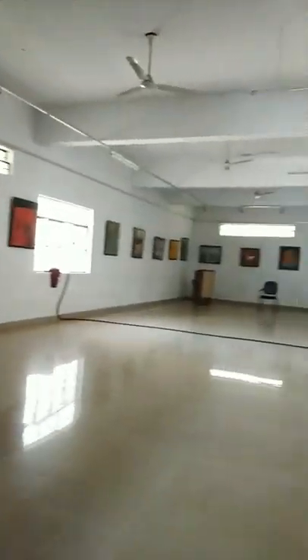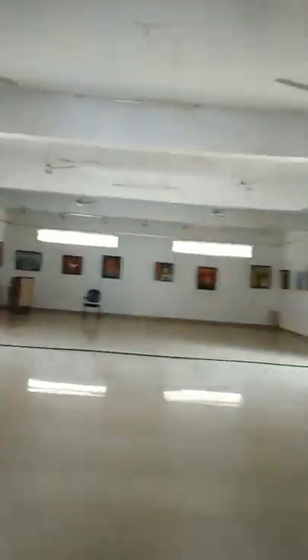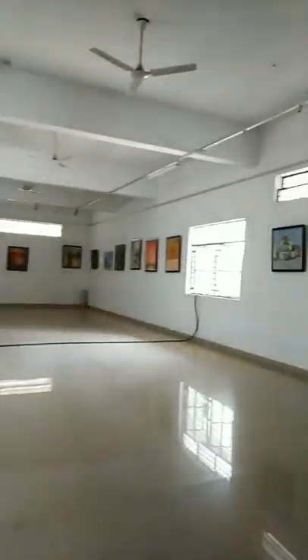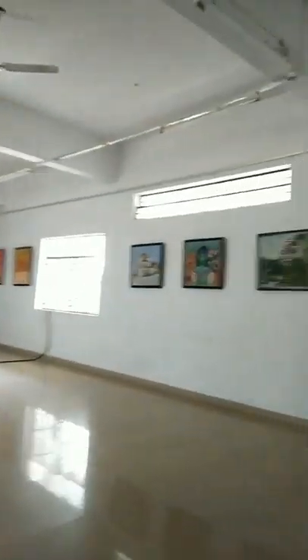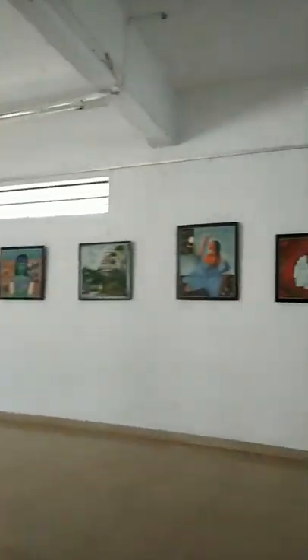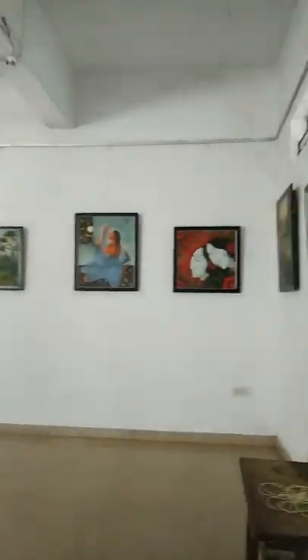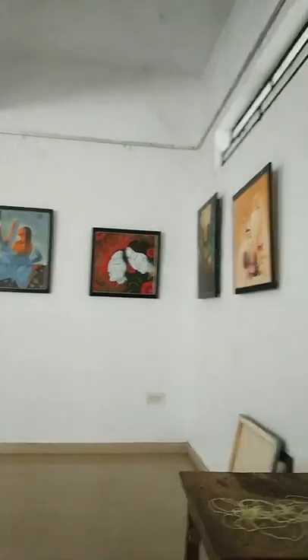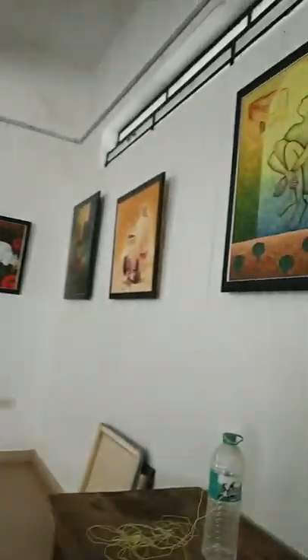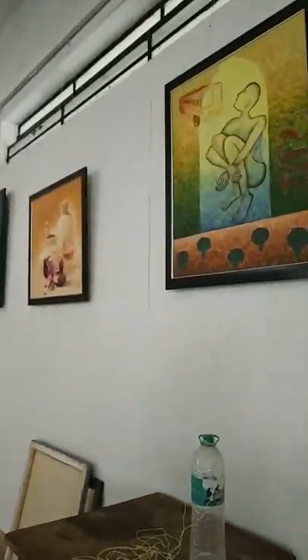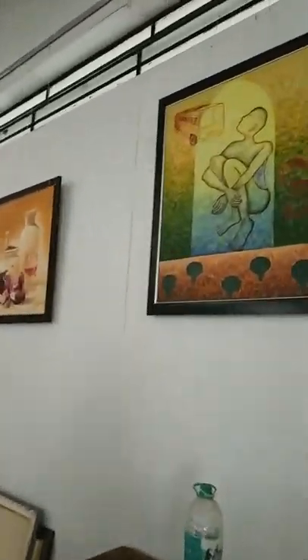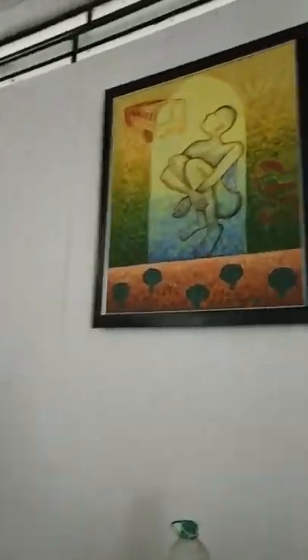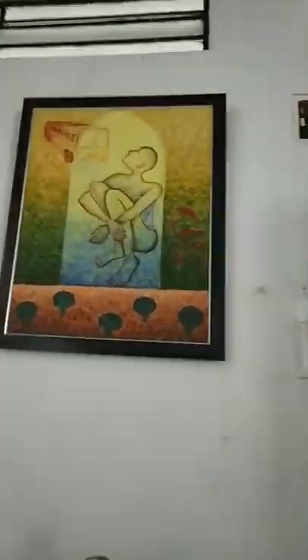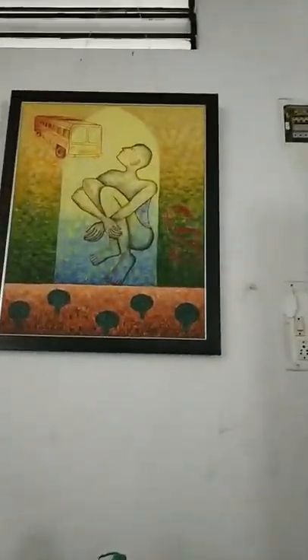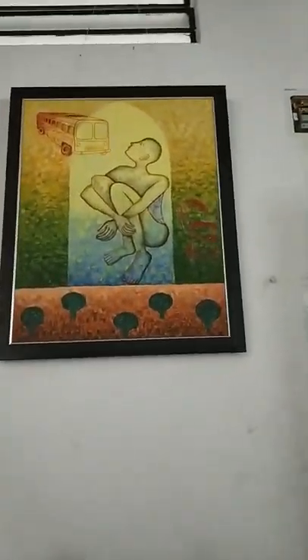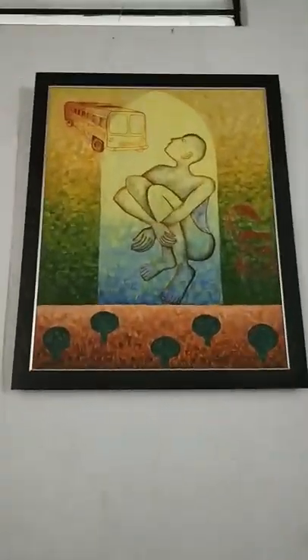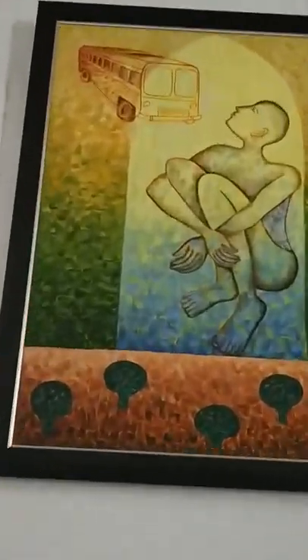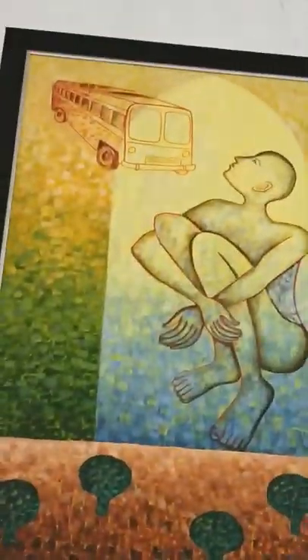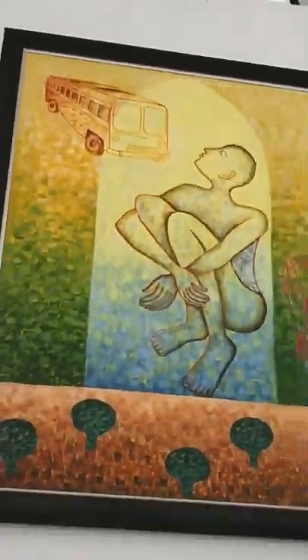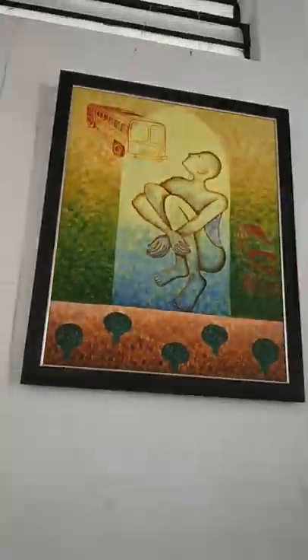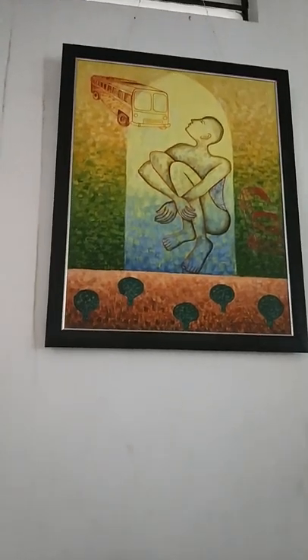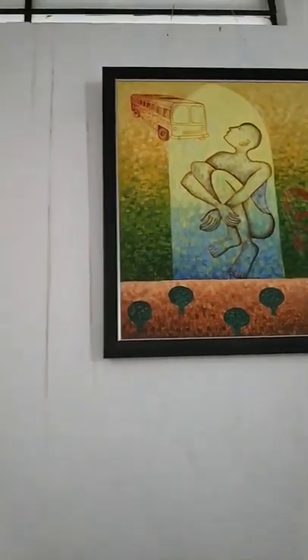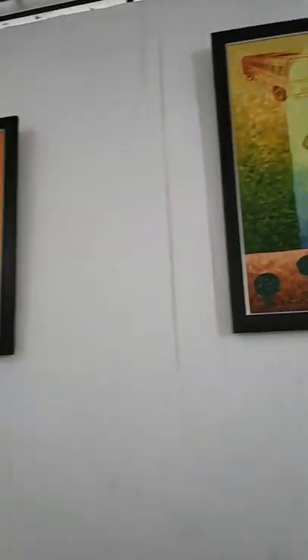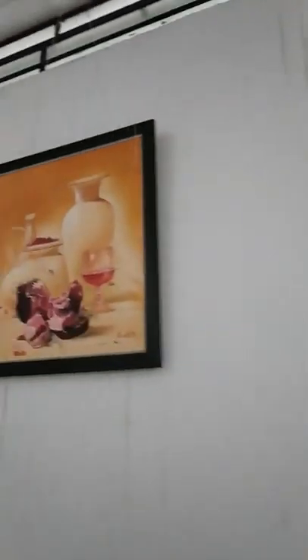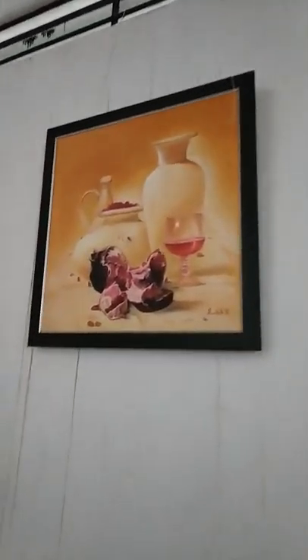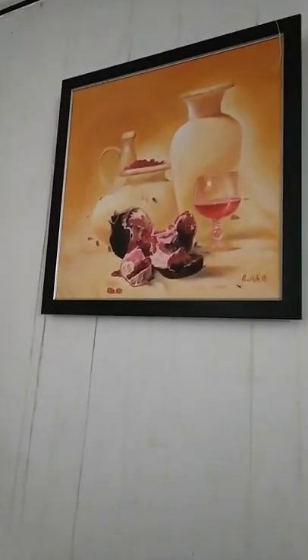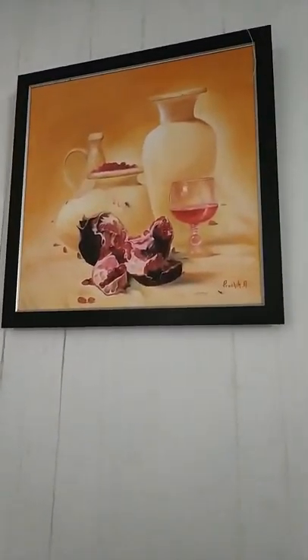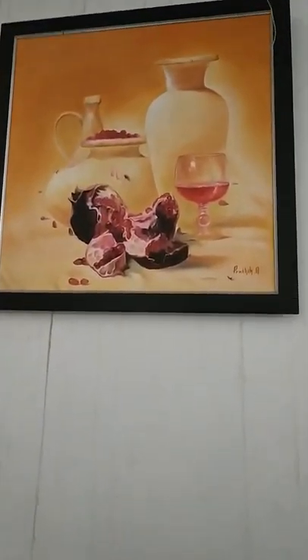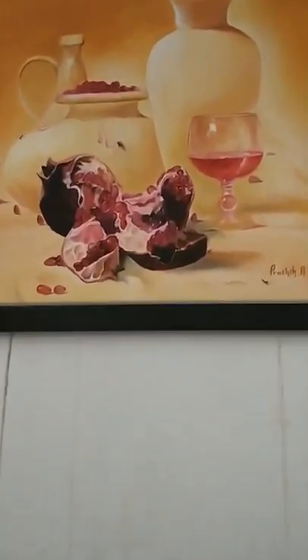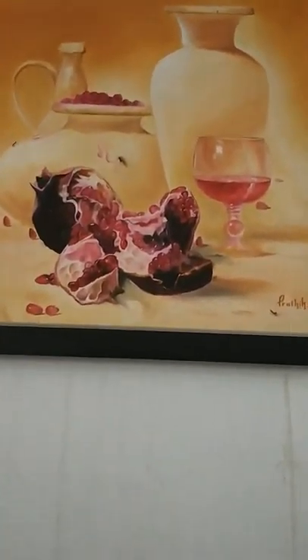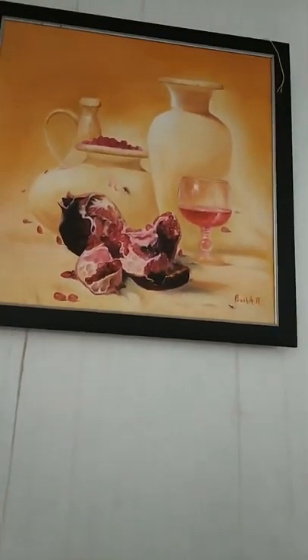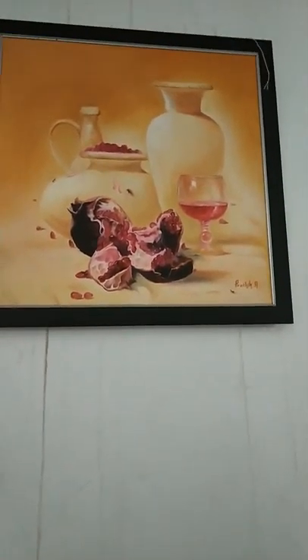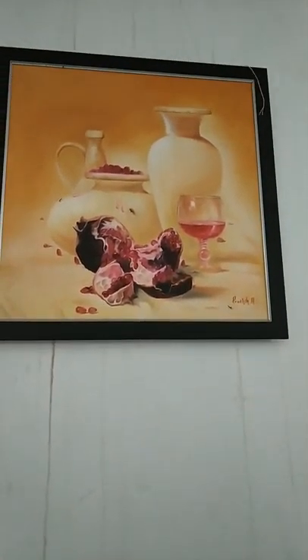It's this huge art gallery. This man is seeing the photo of us. And this is very elastic.